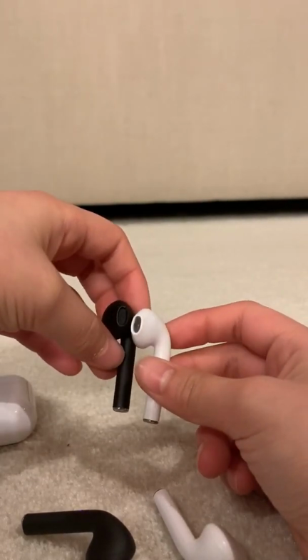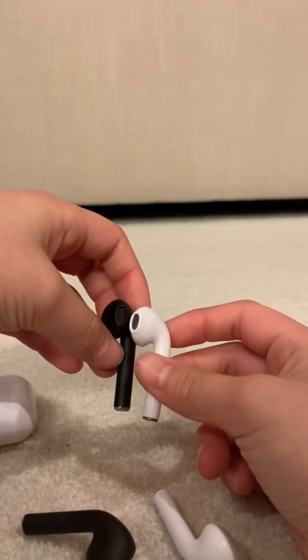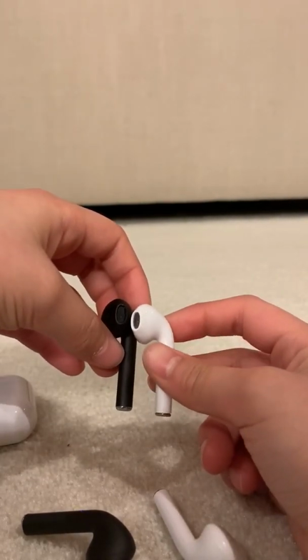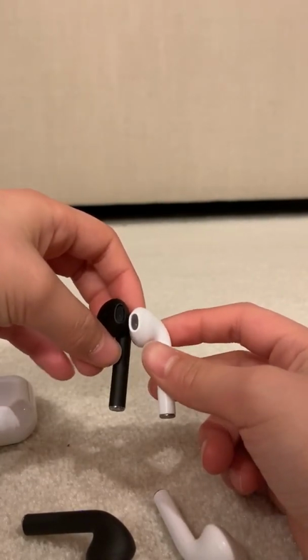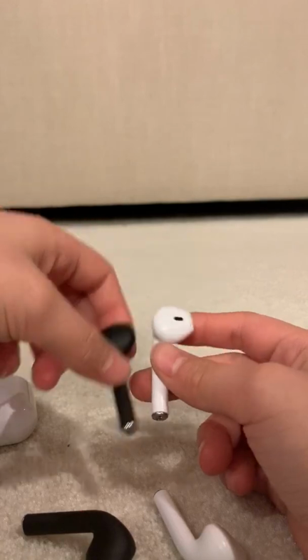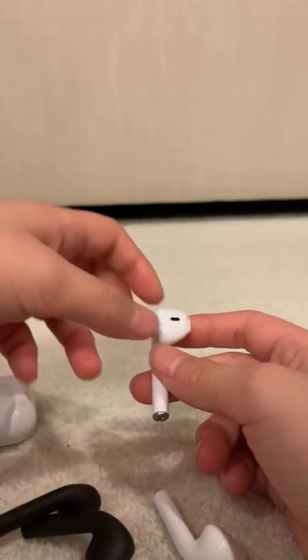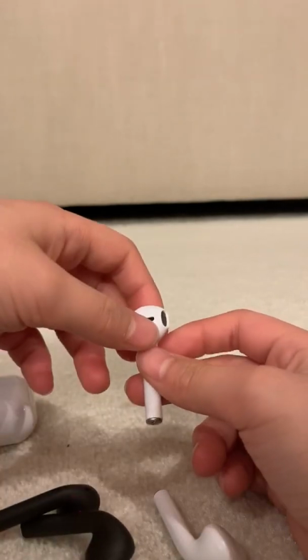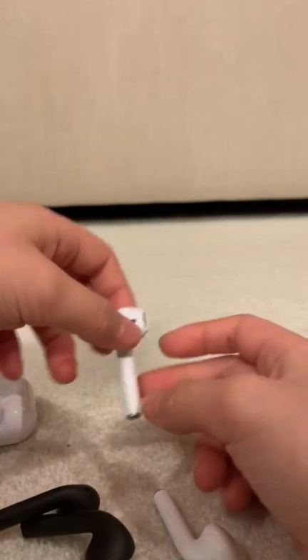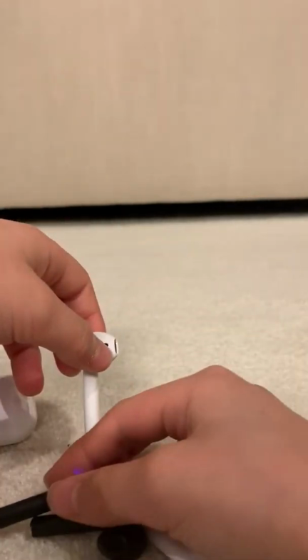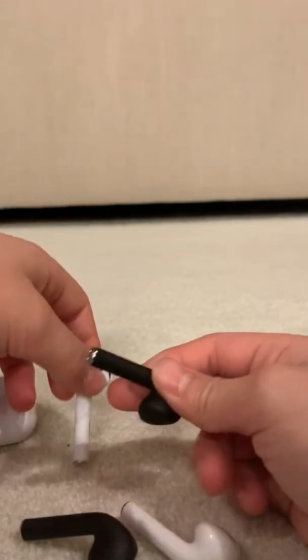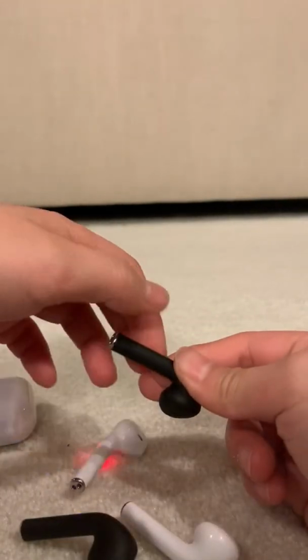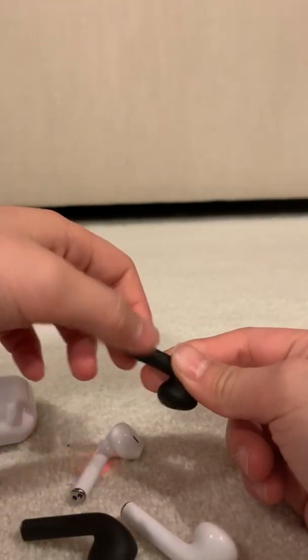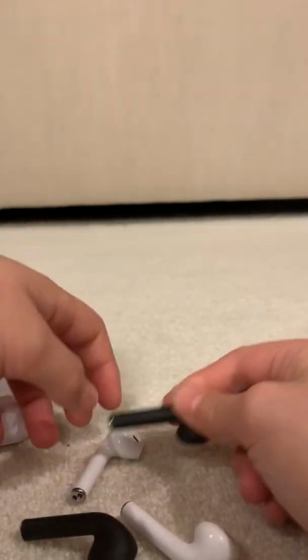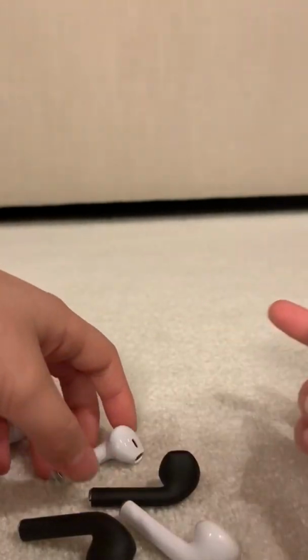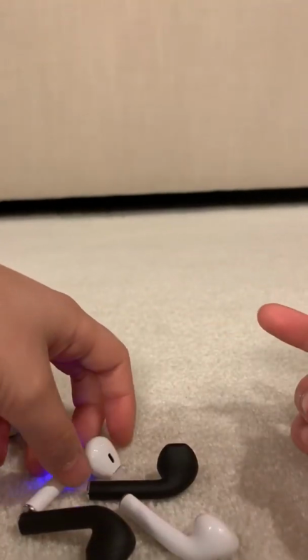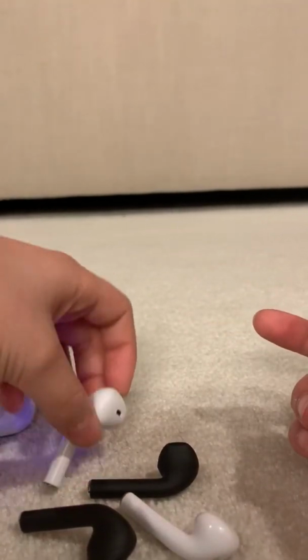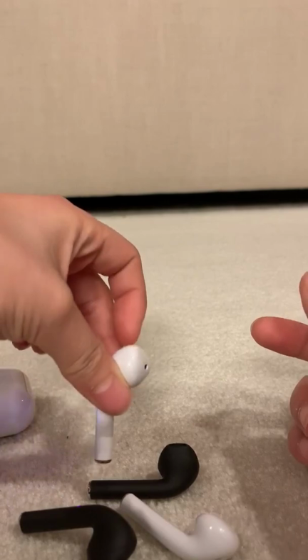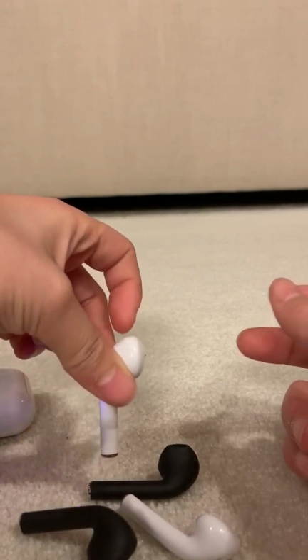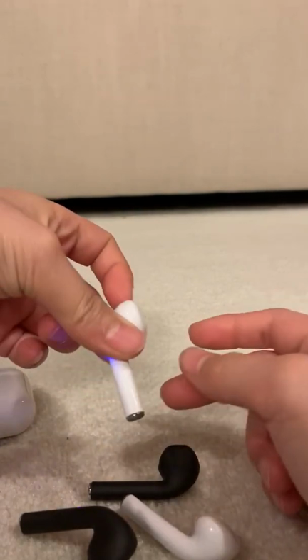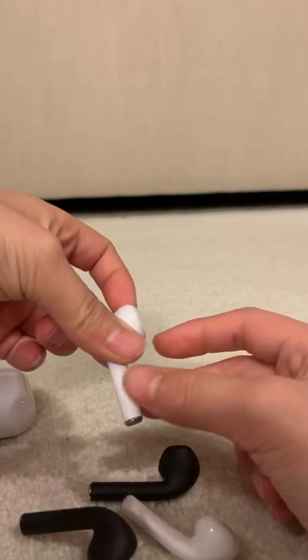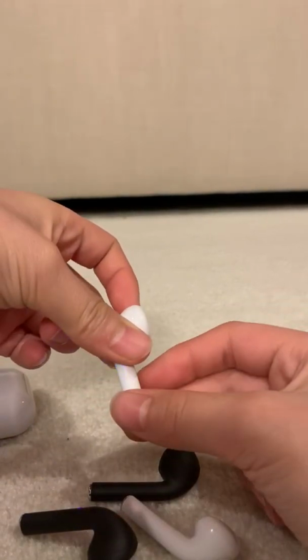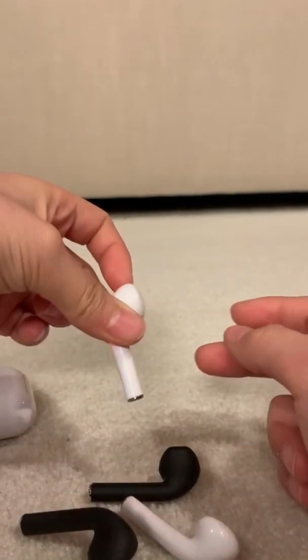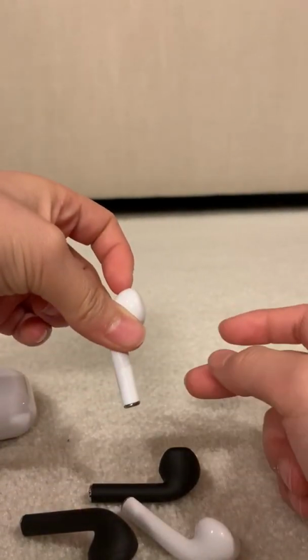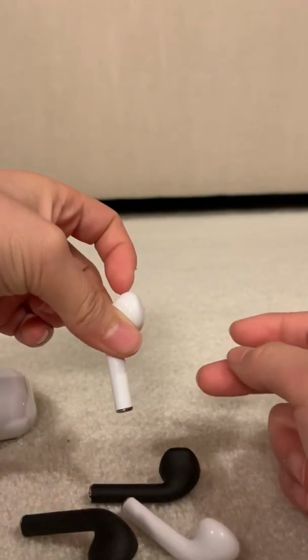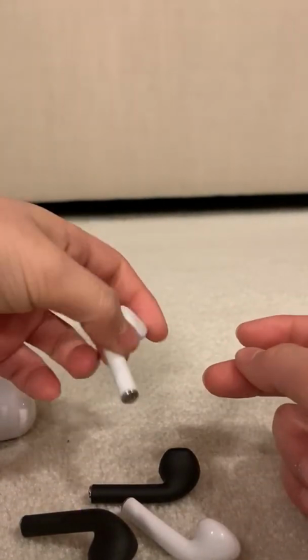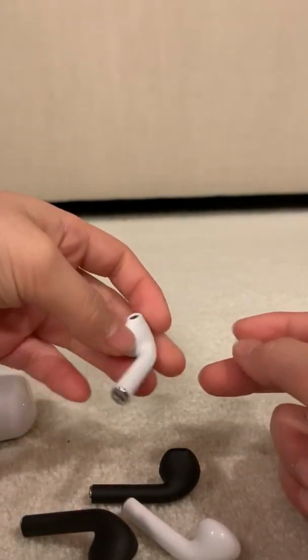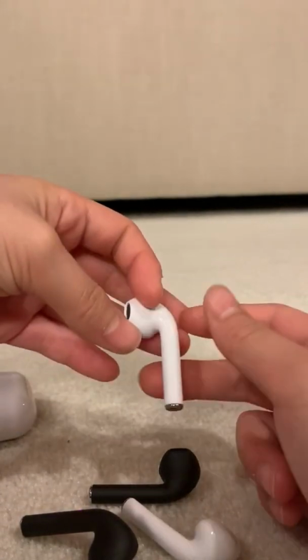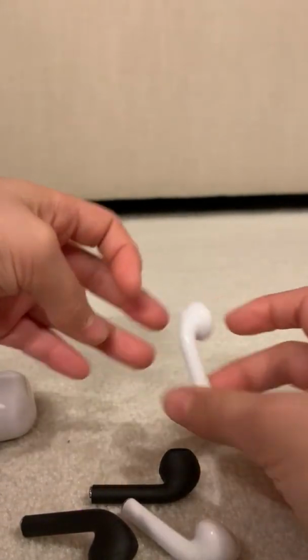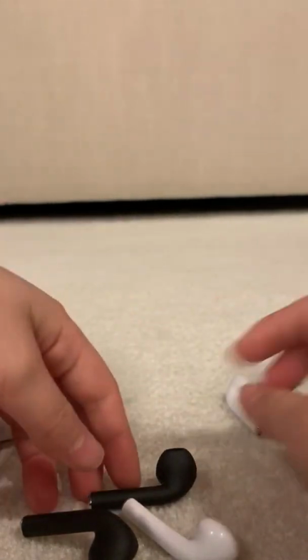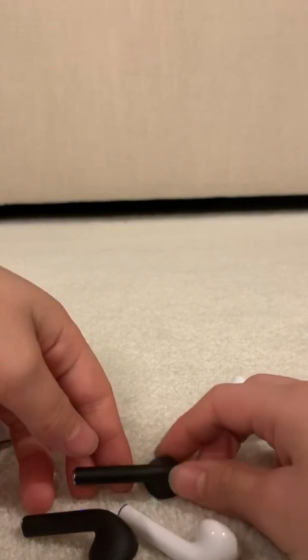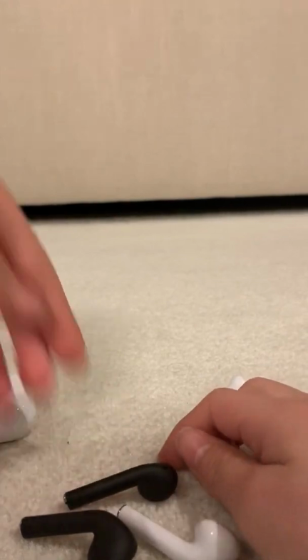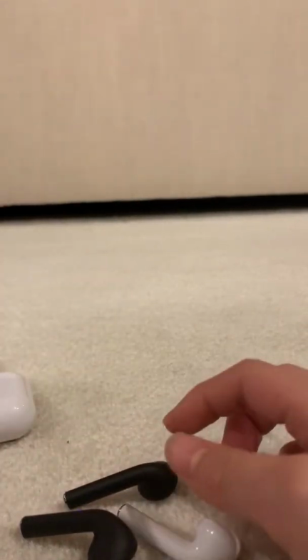The speaker is a bit bigger on the i12, but the speaker quality on the i12 isn't as good as the Inpods. The Inpods have way better sound quality.